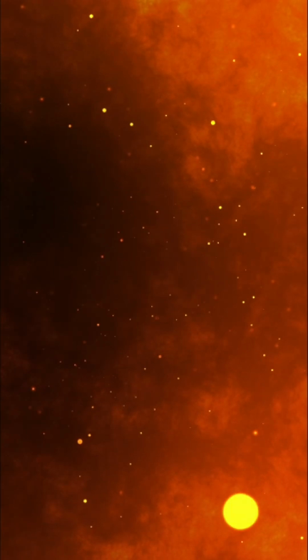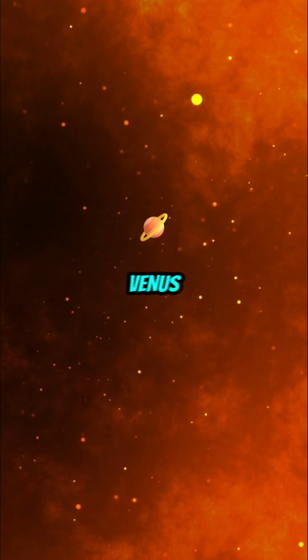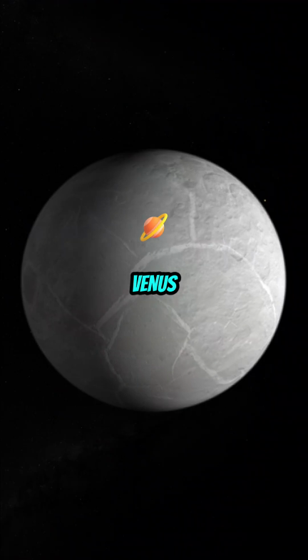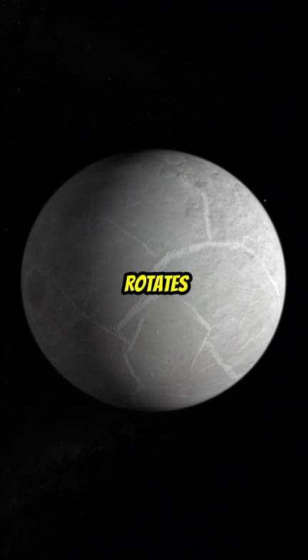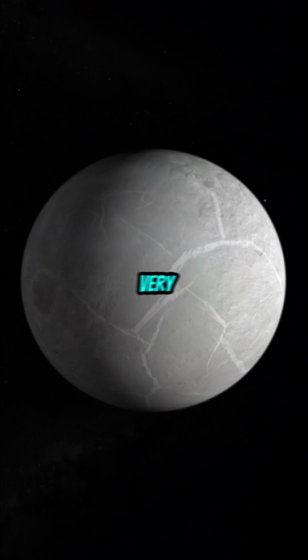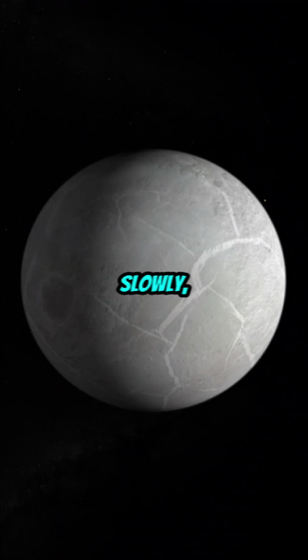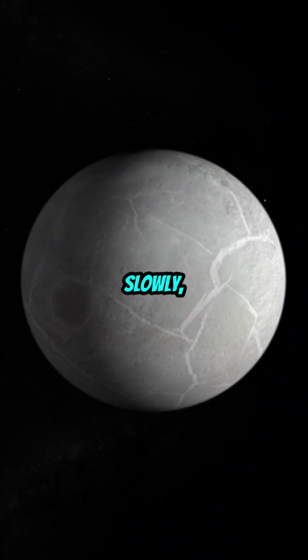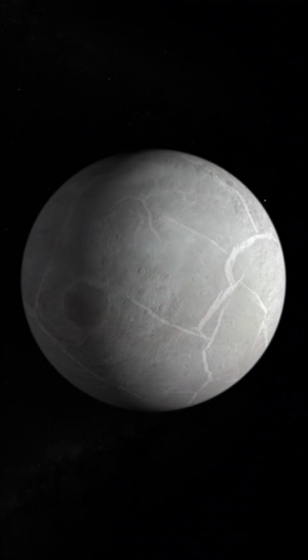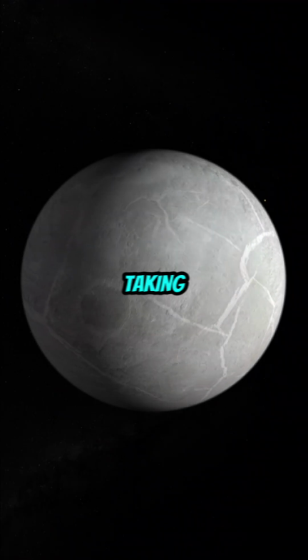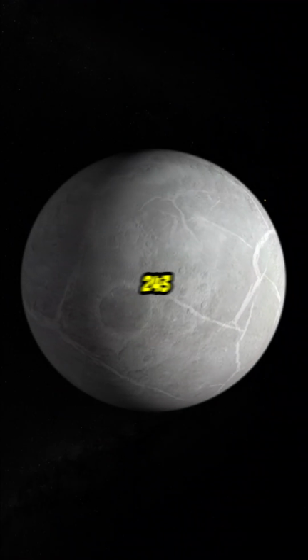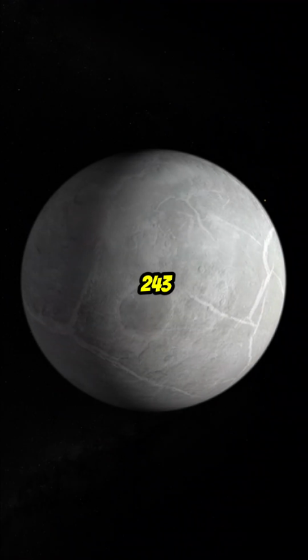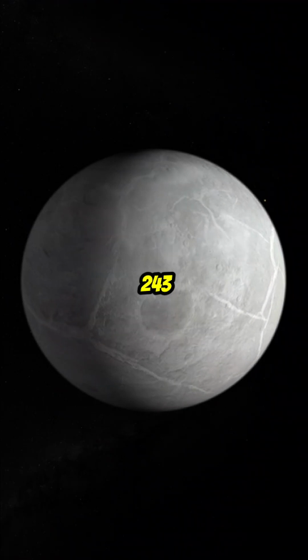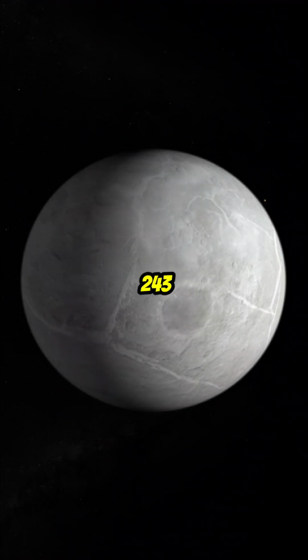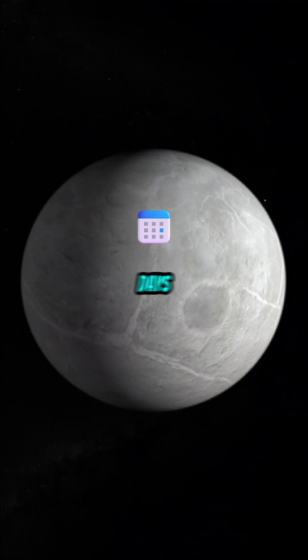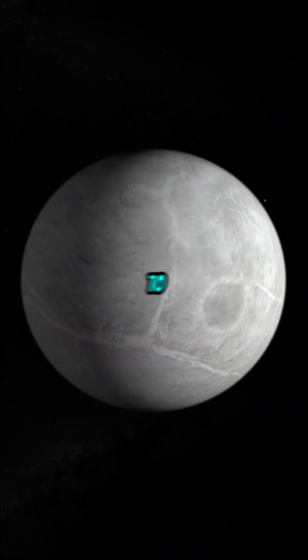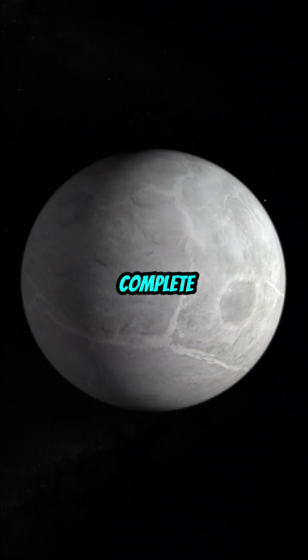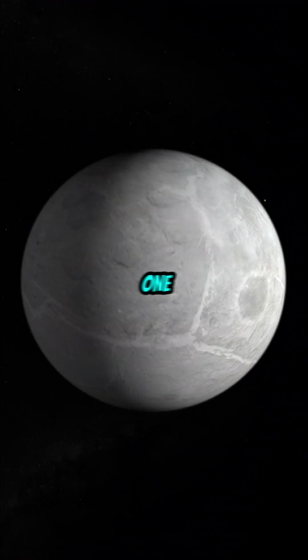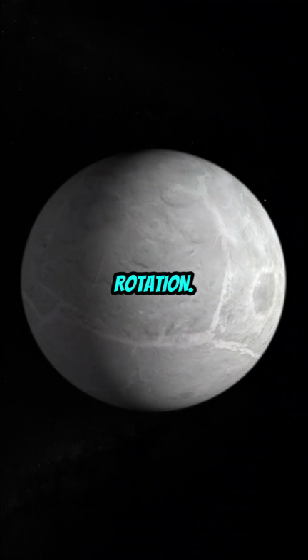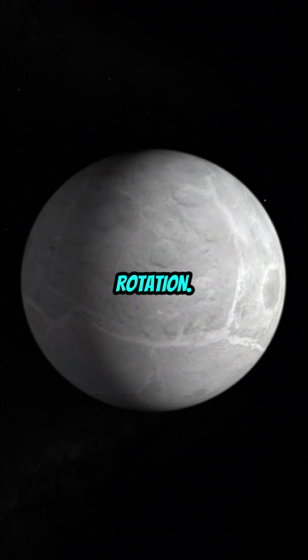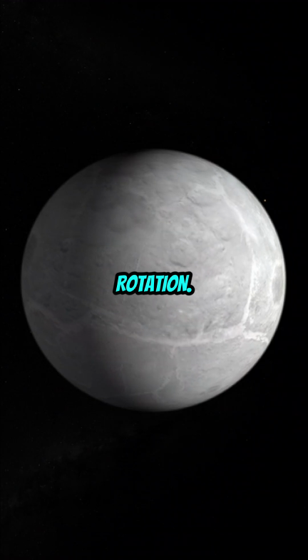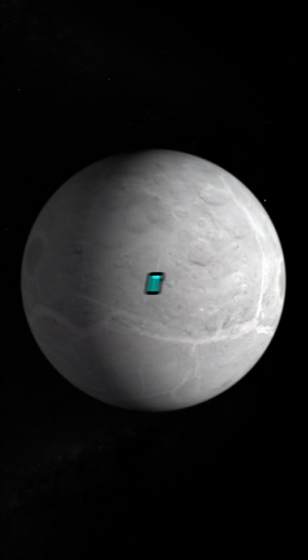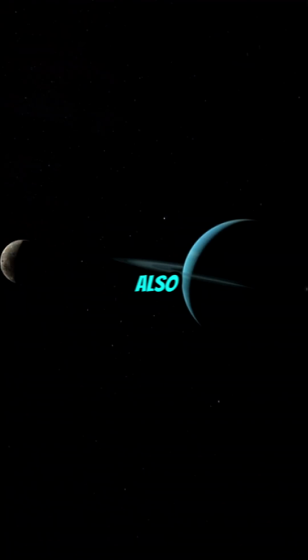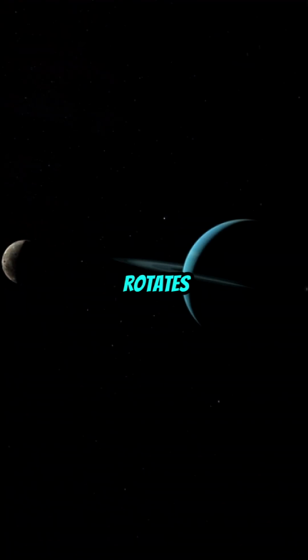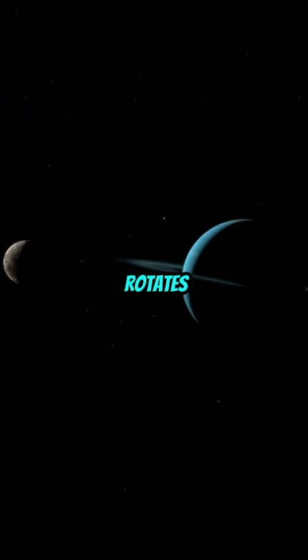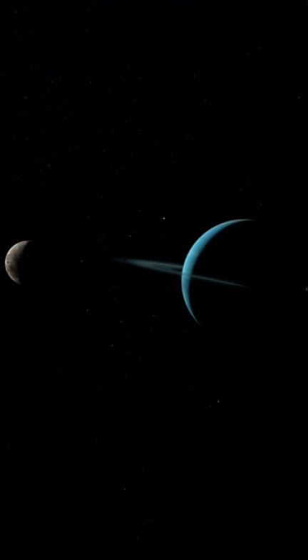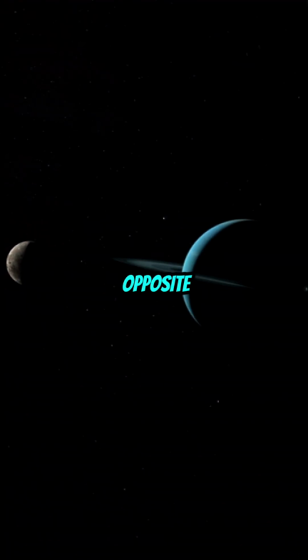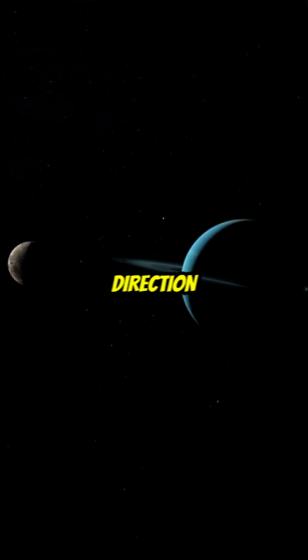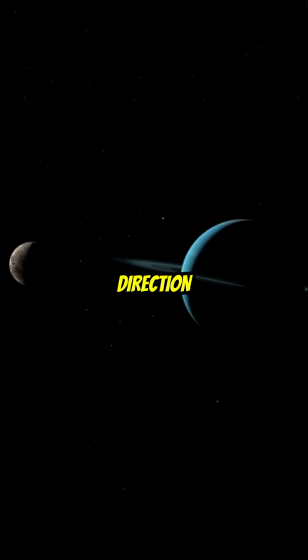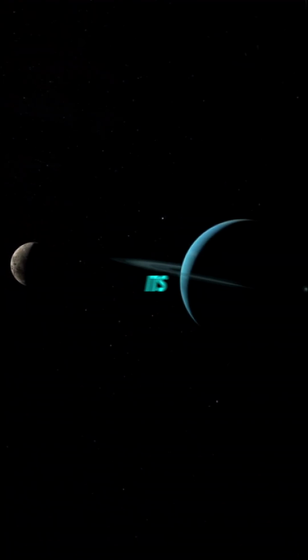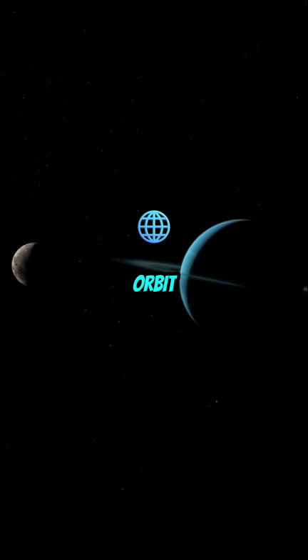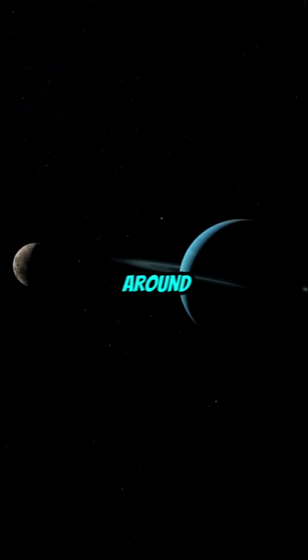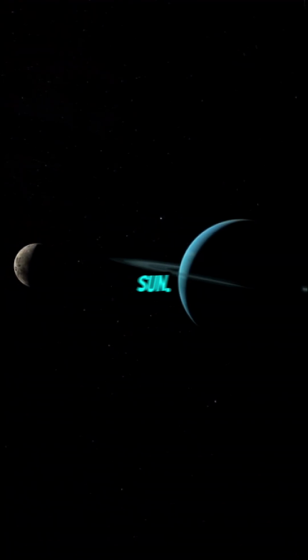Venus rotates very slowly, taking 243 Earth days to complete one rotation. It also rotates in the opposite direction of its orbit around the Sun.